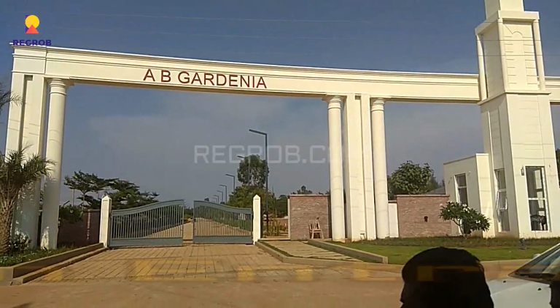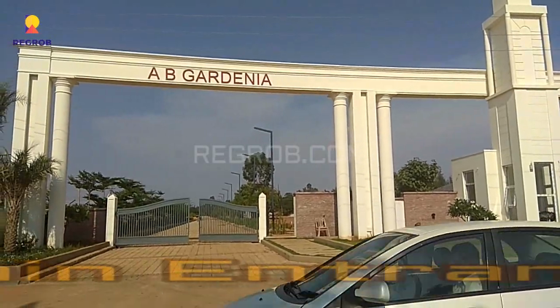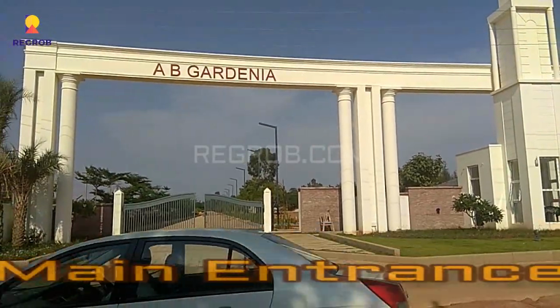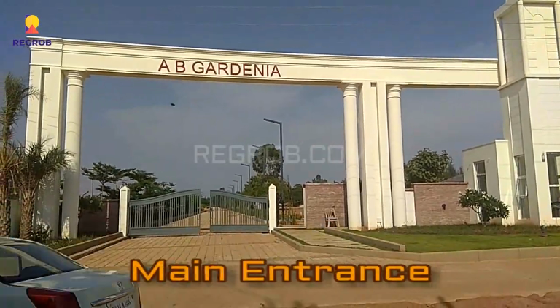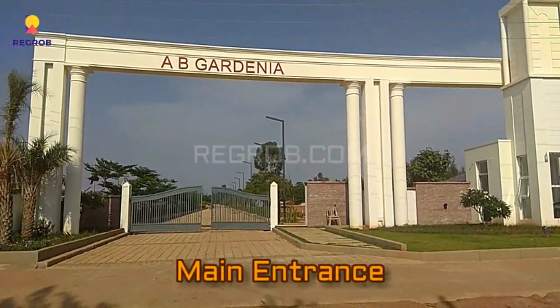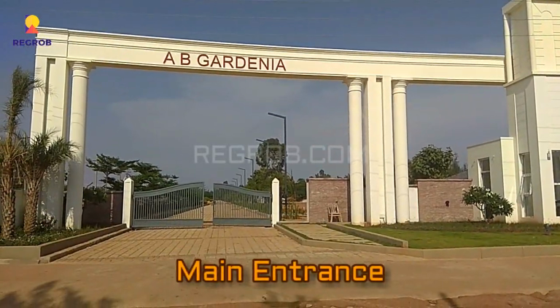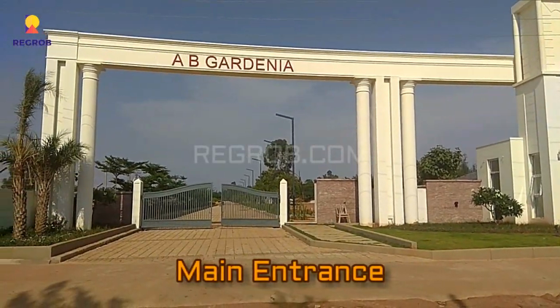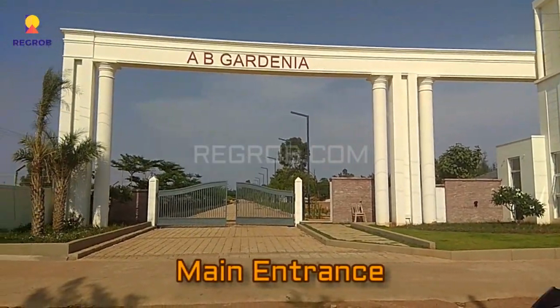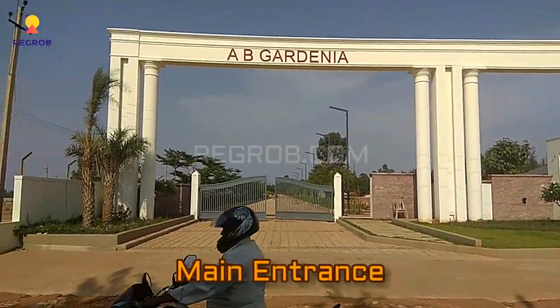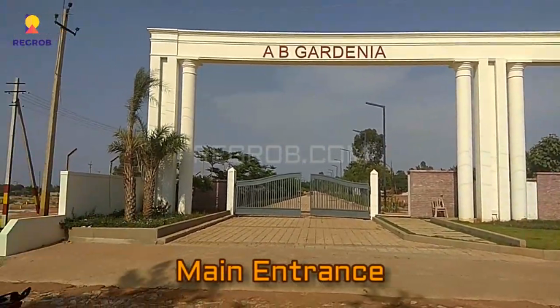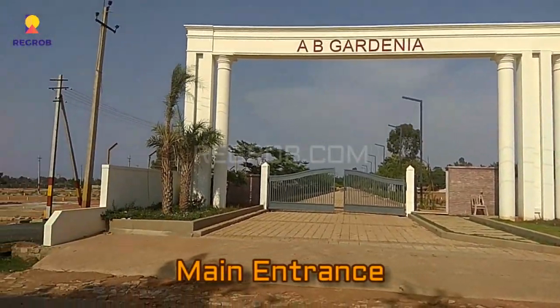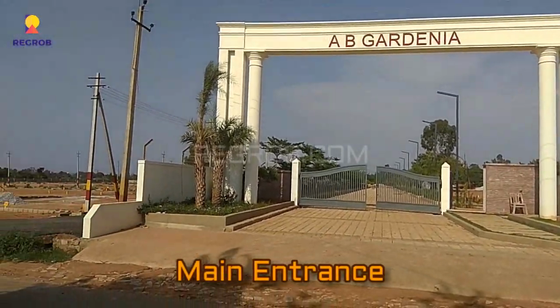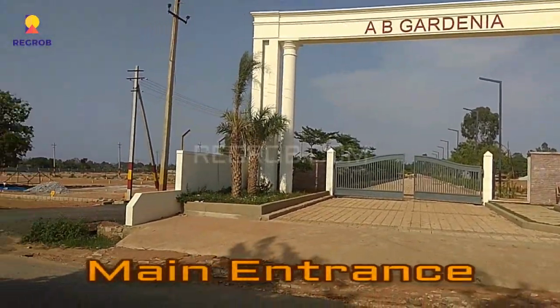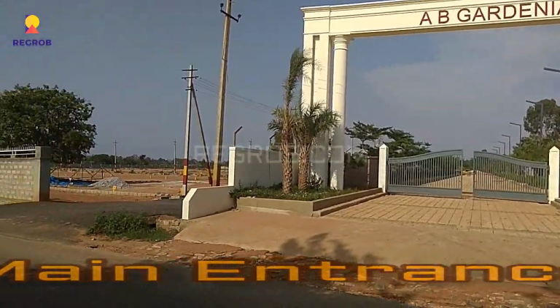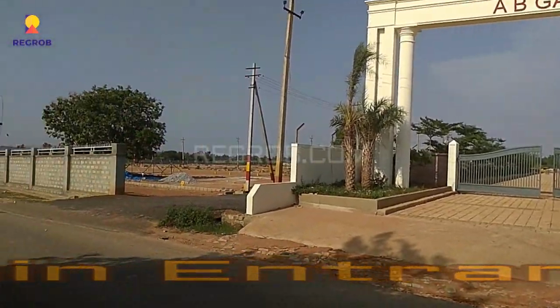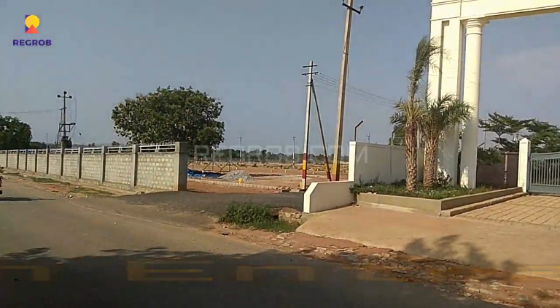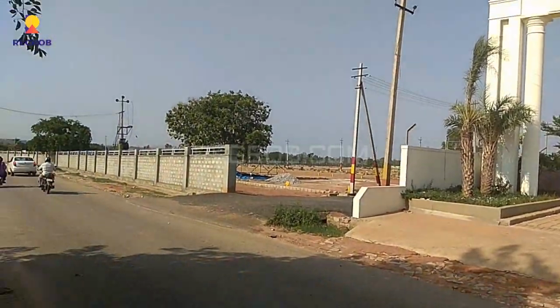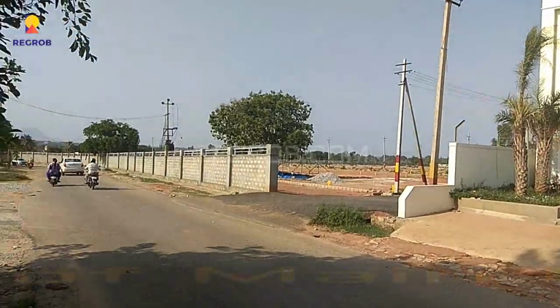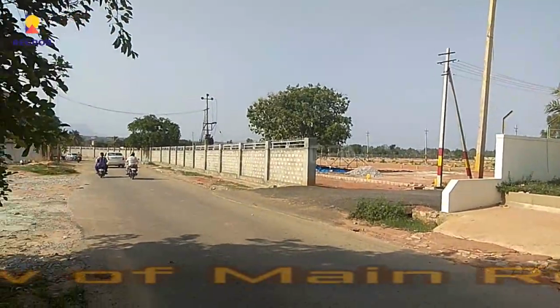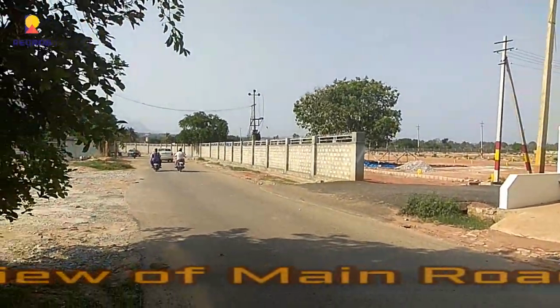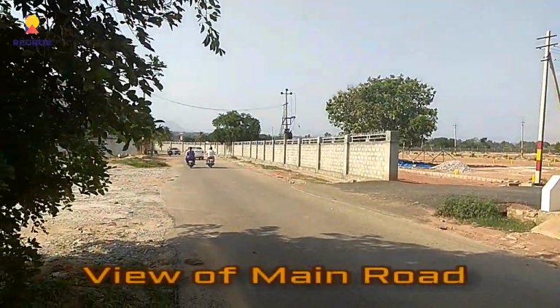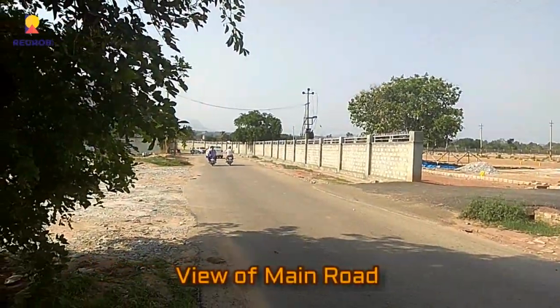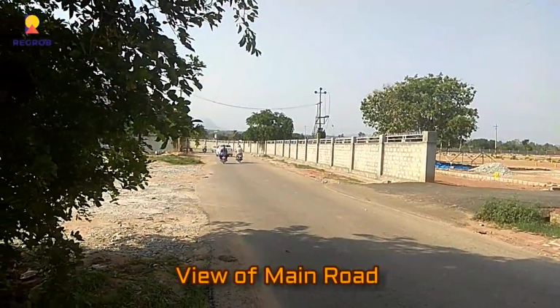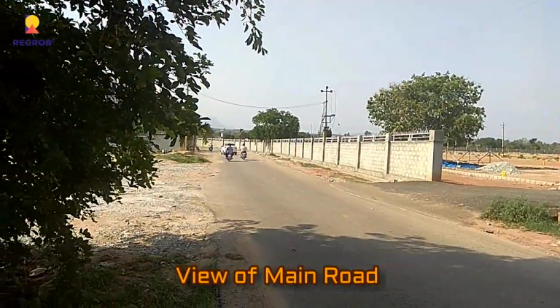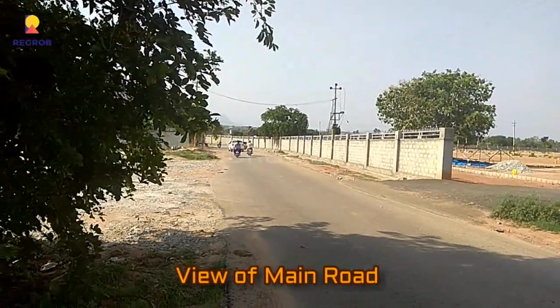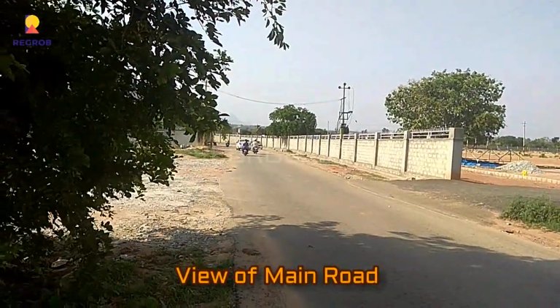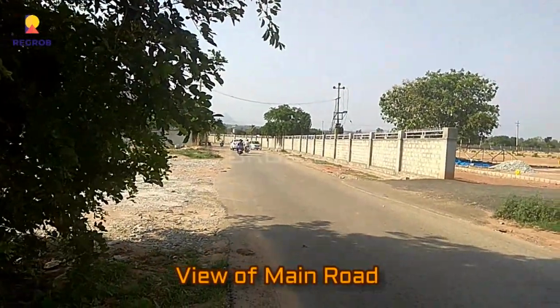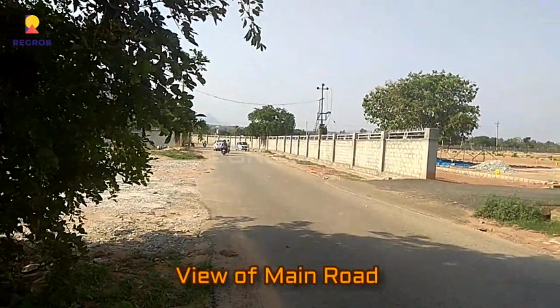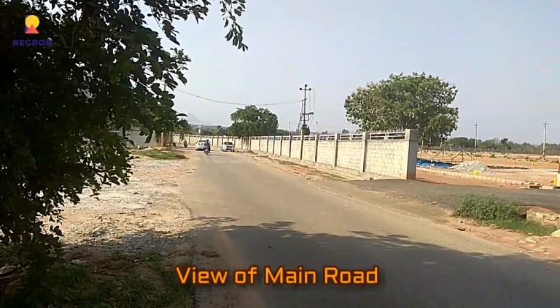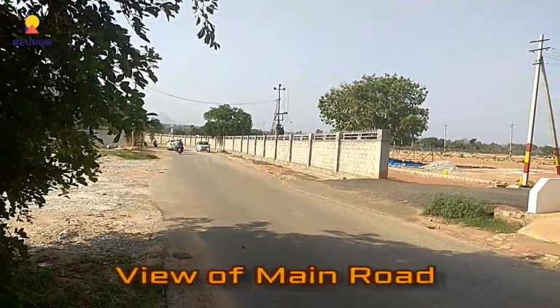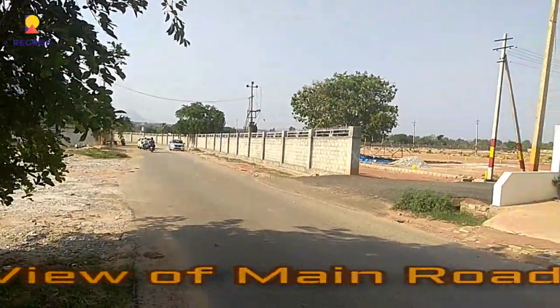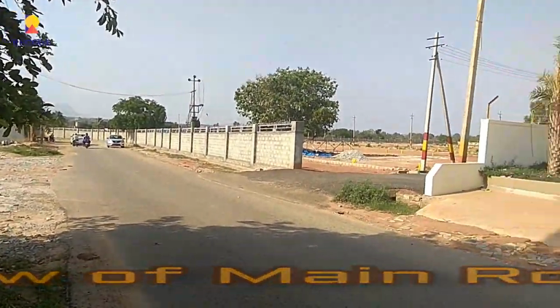From here you can see the main entrance gate of the project, and this is the view of the main road in front of the project.